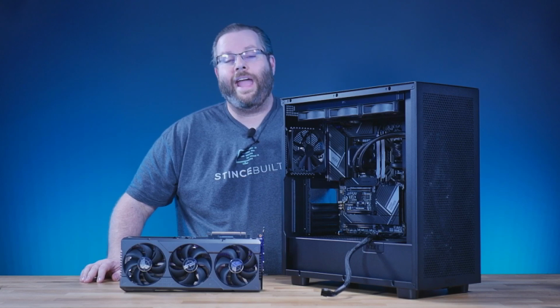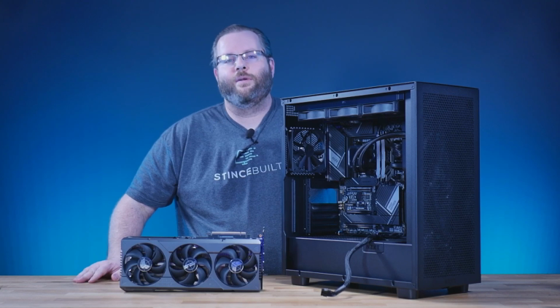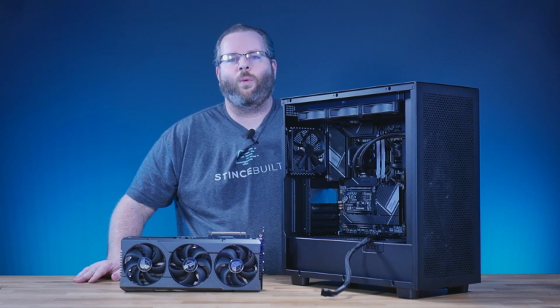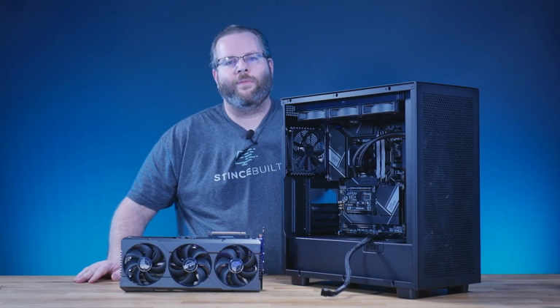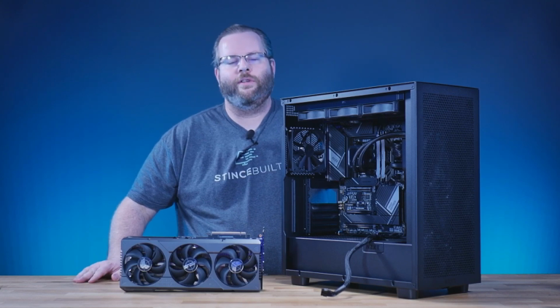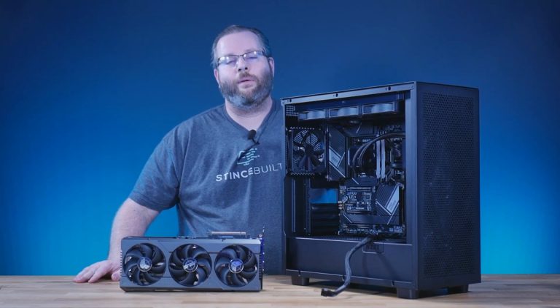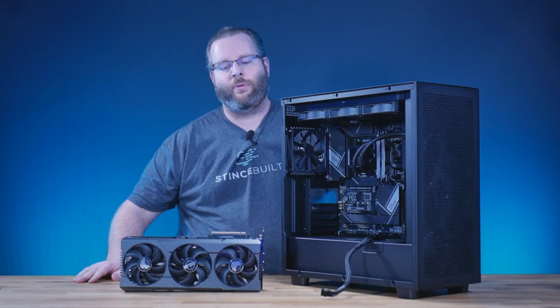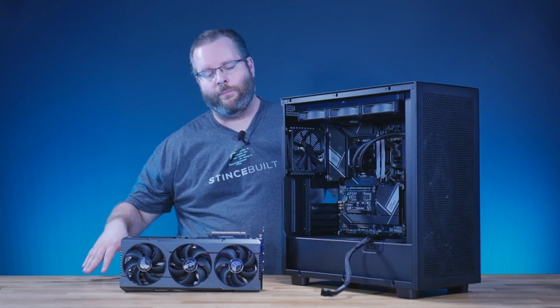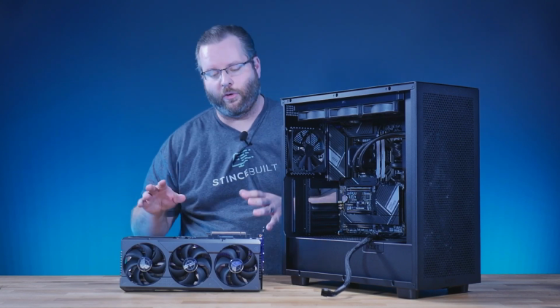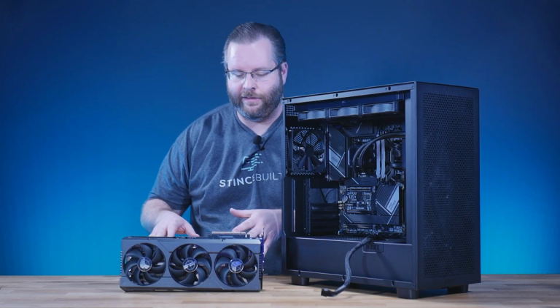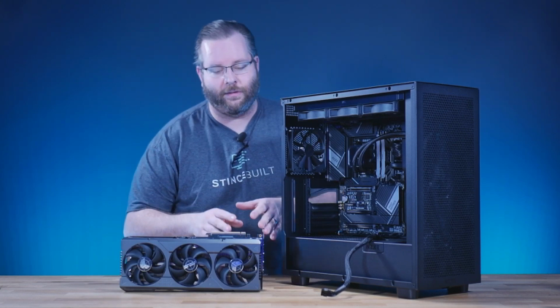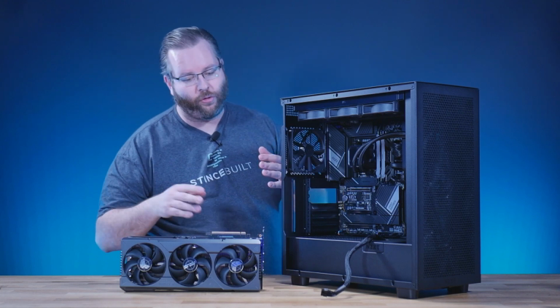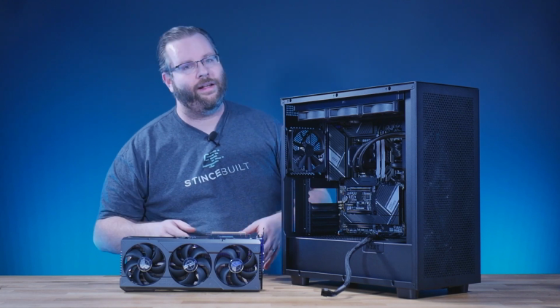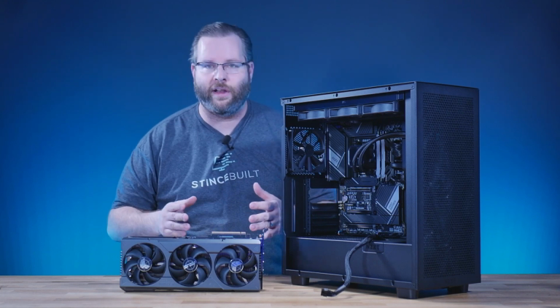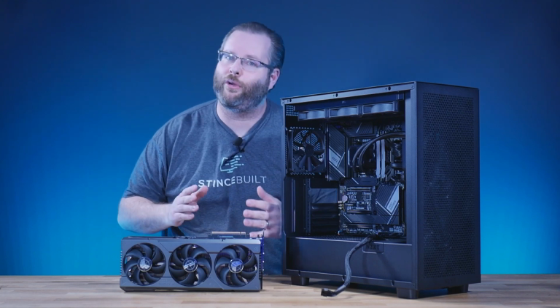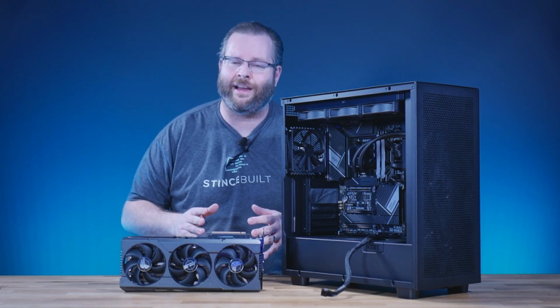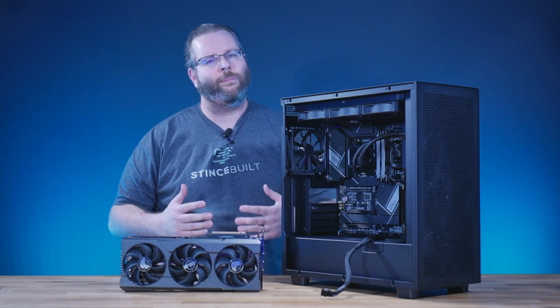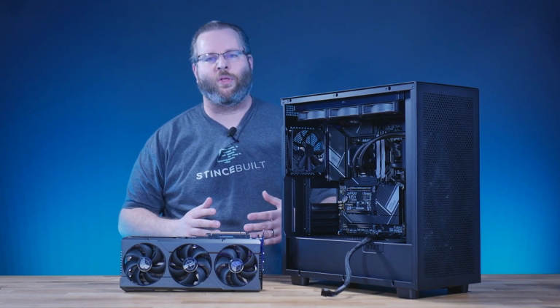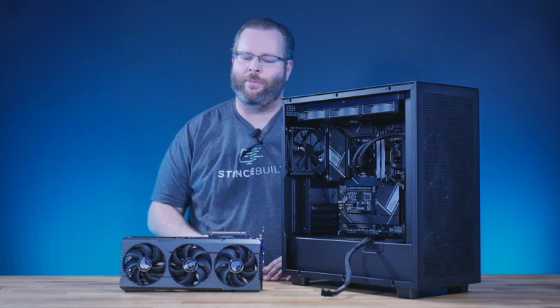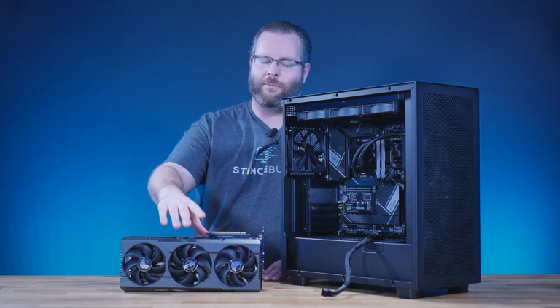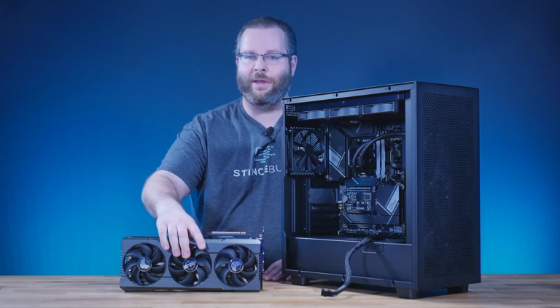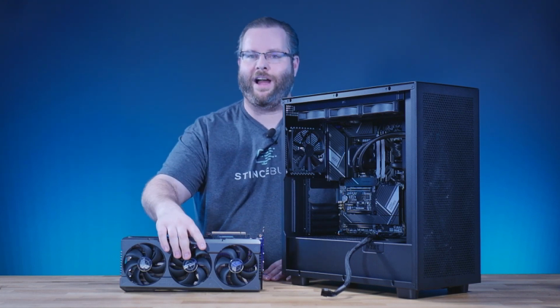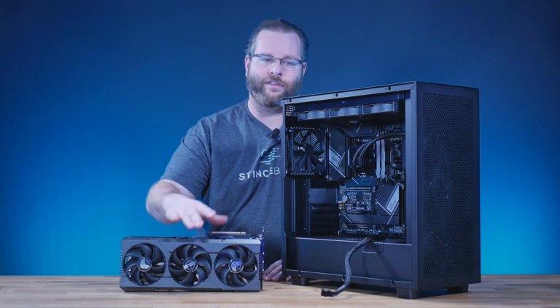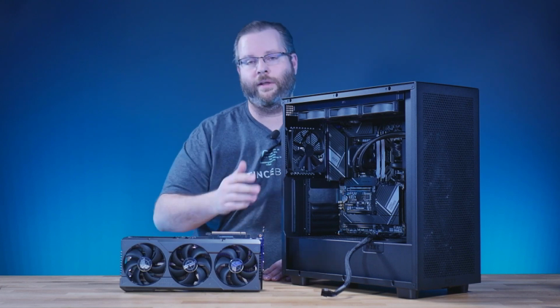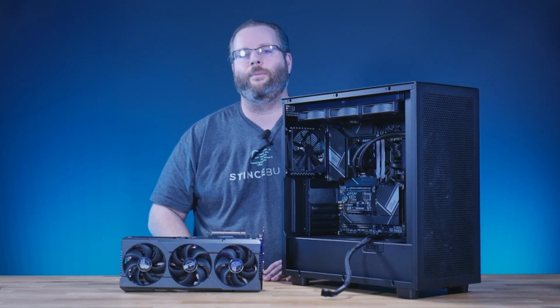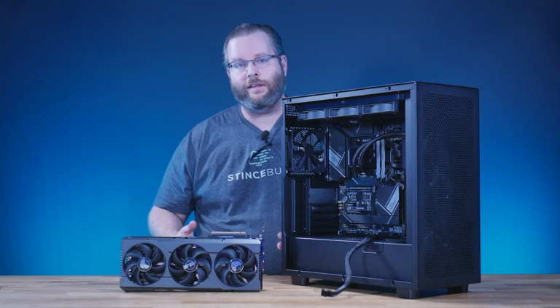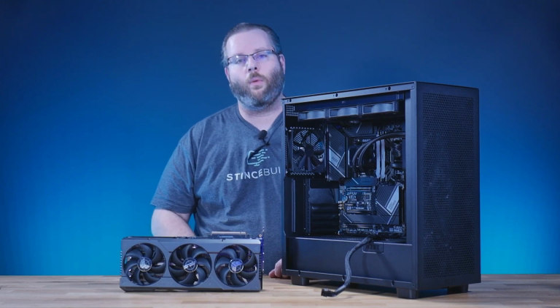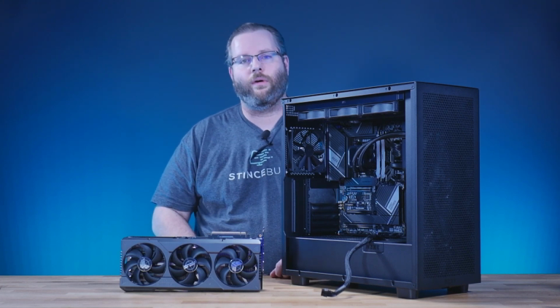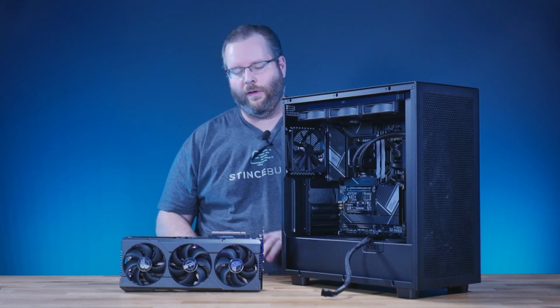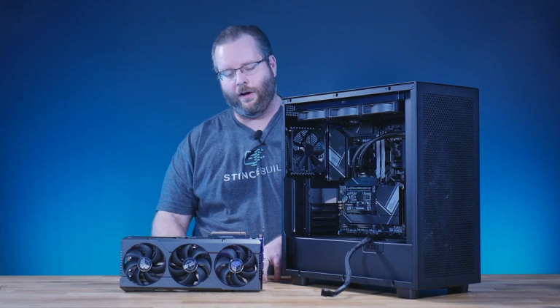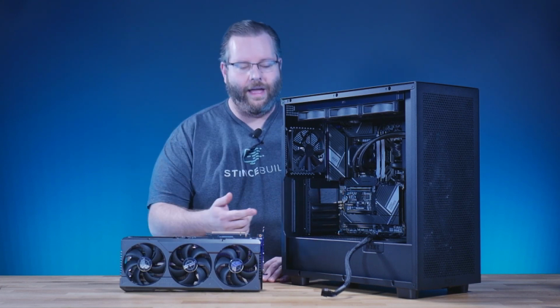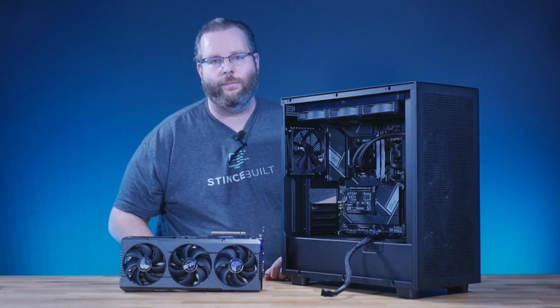Hey guys, Jeff here with Since Built. Welcome to another YouTube video. Today we're going to talk about putting in the 4090, 4080, or 4070 Ti graphics card. Some people might be a little nervous about putting one of these big graphics cards into a brand new system, so here today we're going to walk you through how to put this card into your brand new PC.